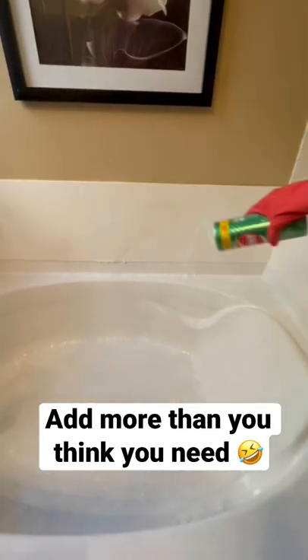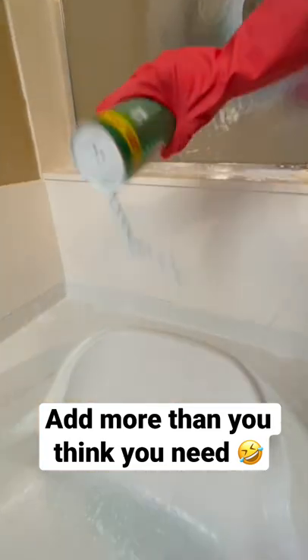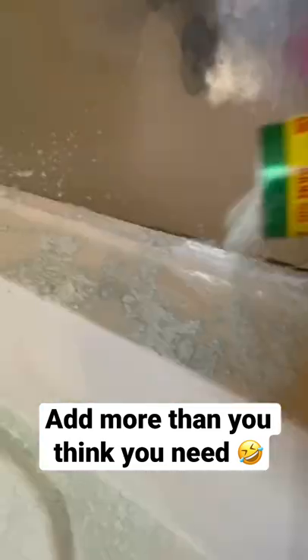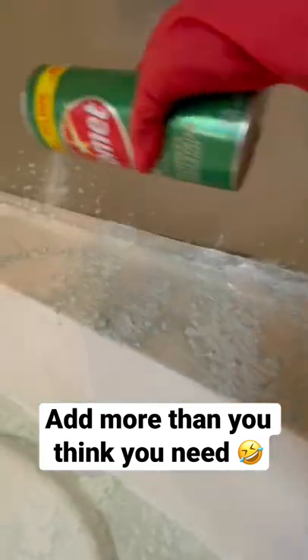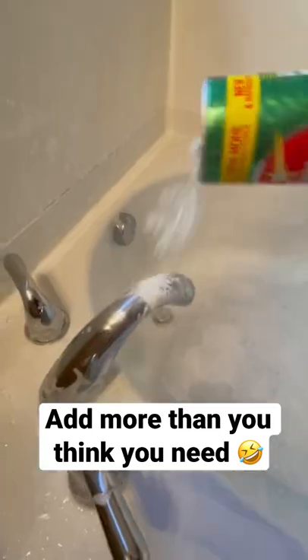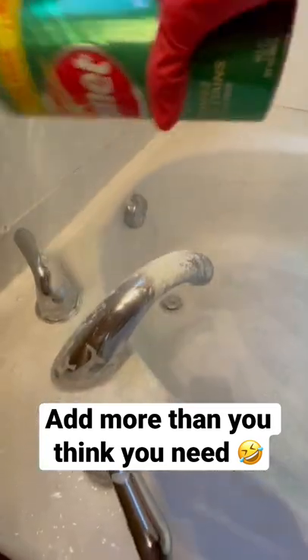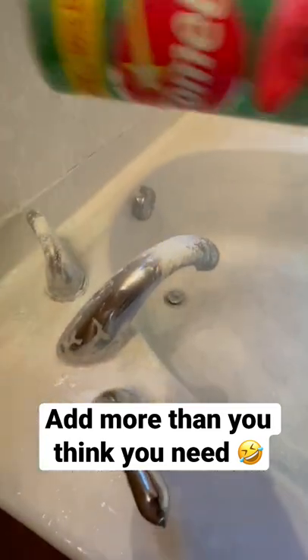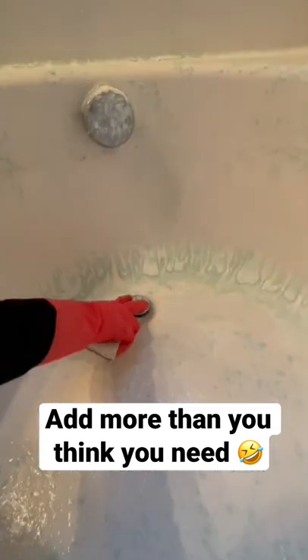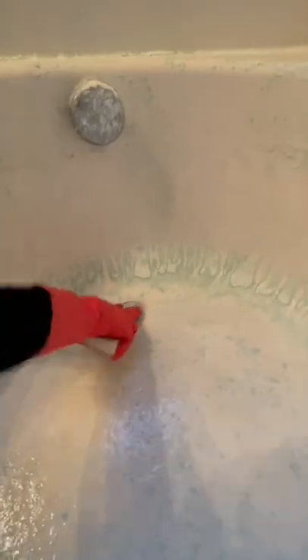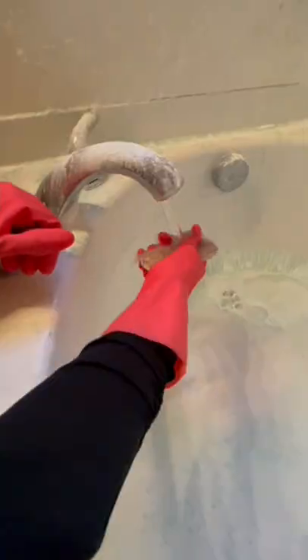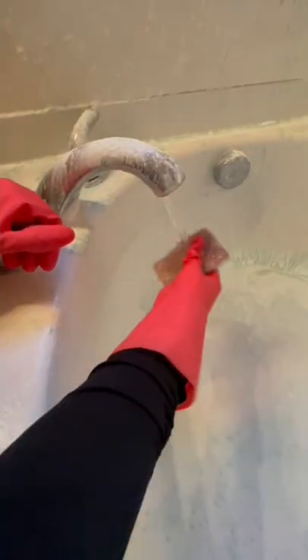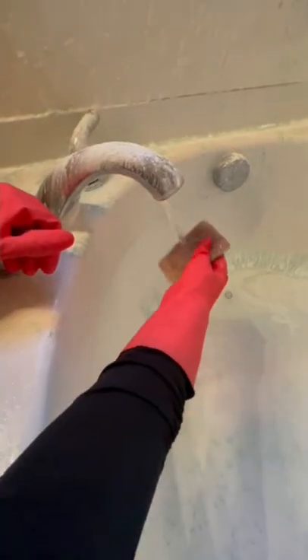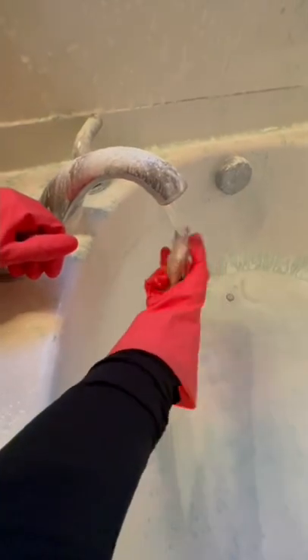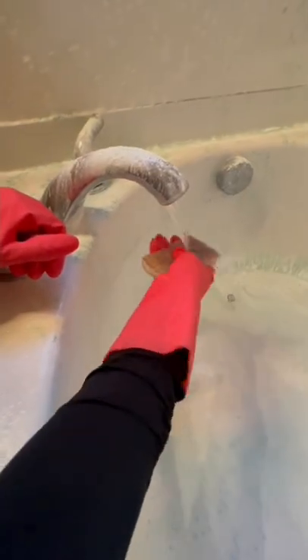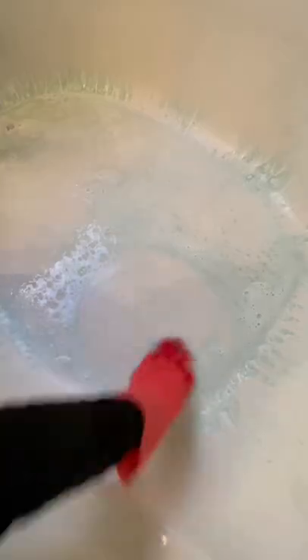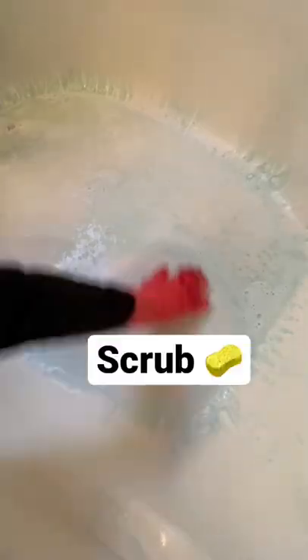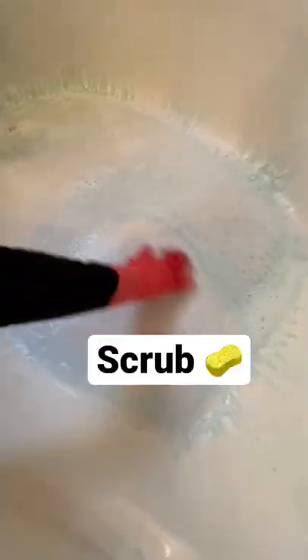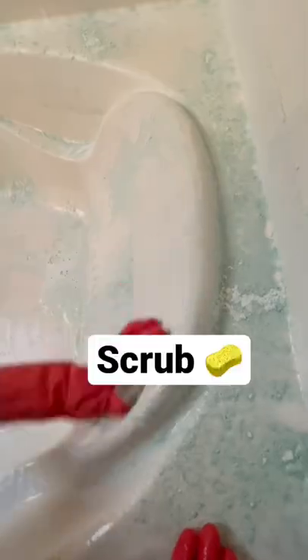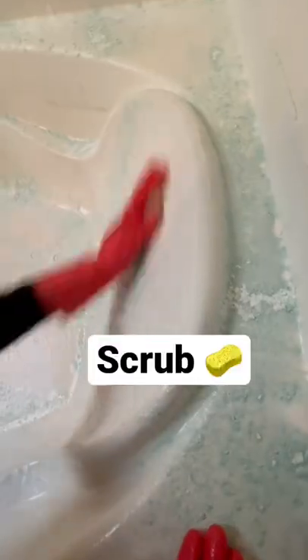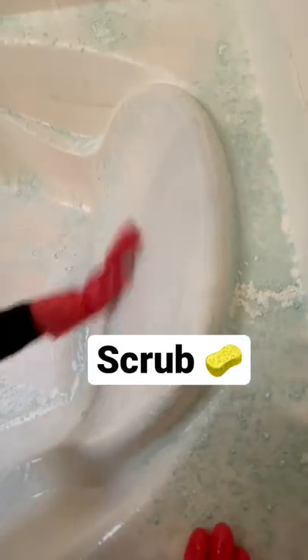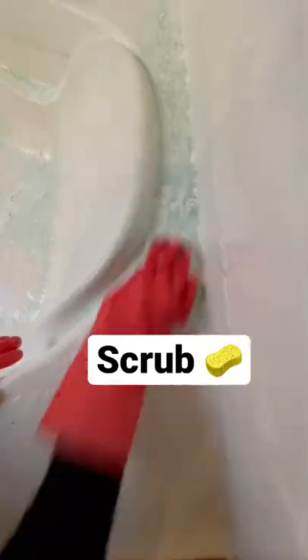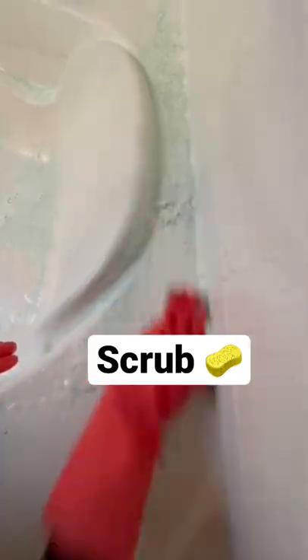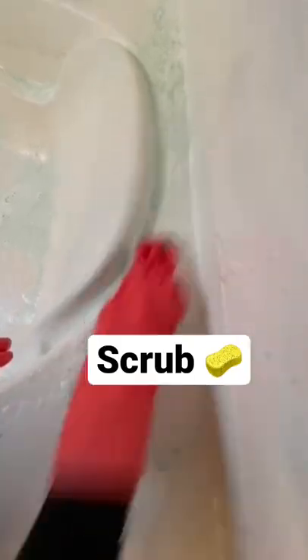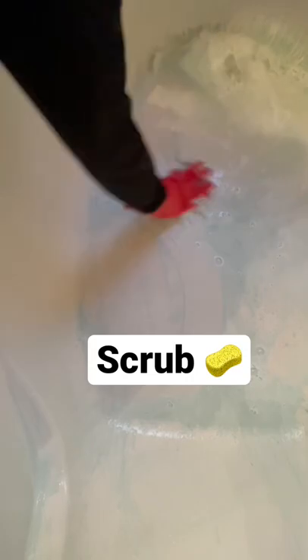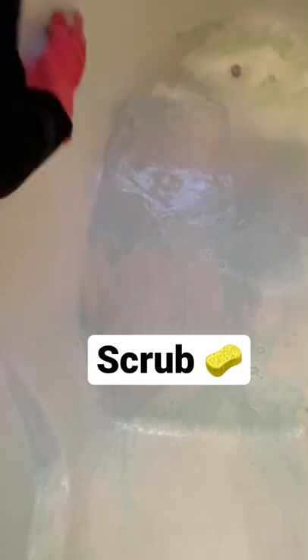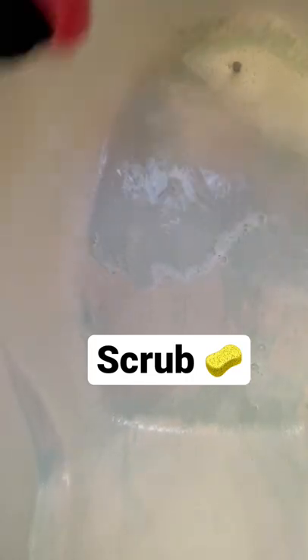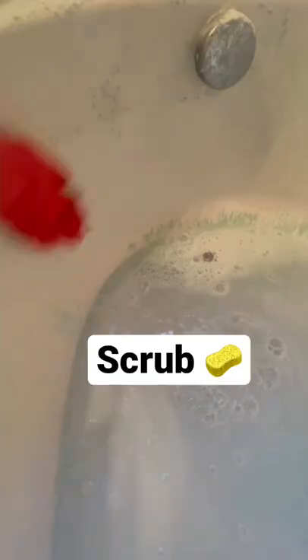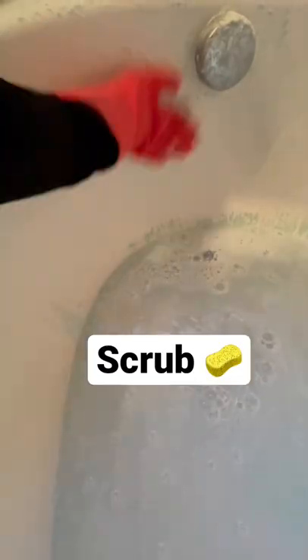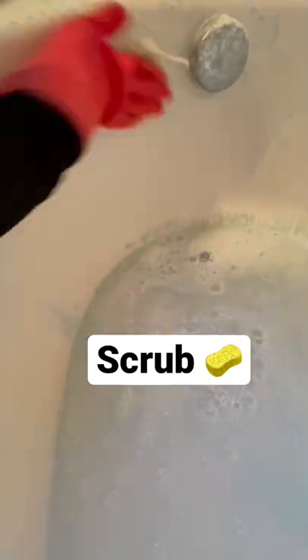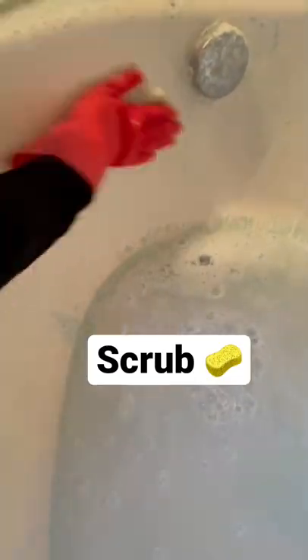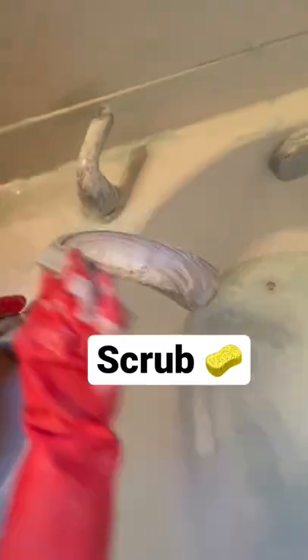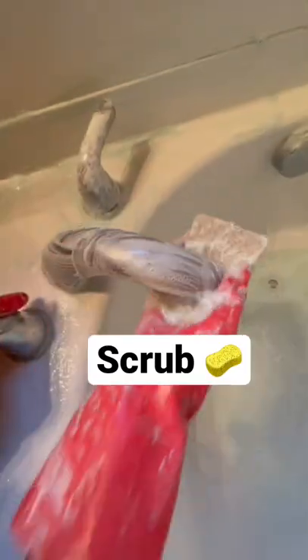After it's done soaking for about five minutes I use the comet and I spray everything. Again after five minutes of letting the comet sit I start to scrub everything making sure I get all the nooks and crannies really really well.